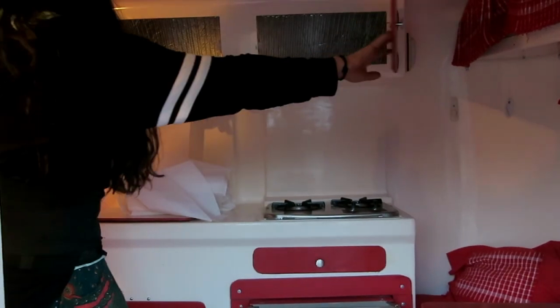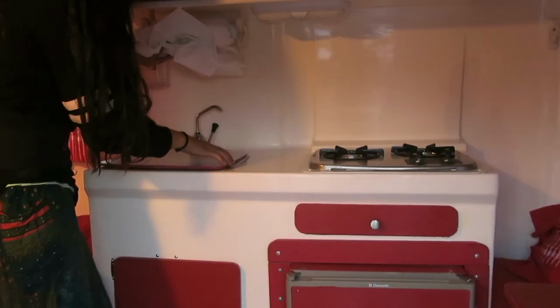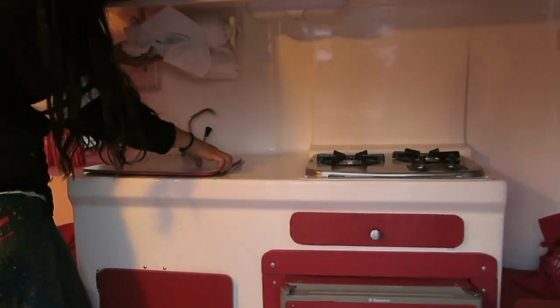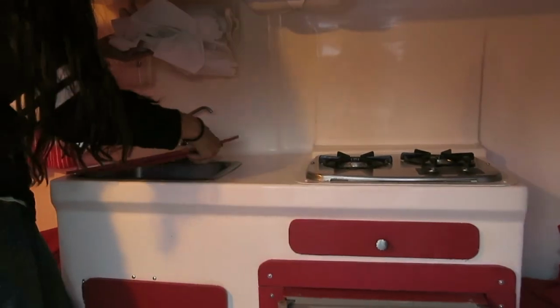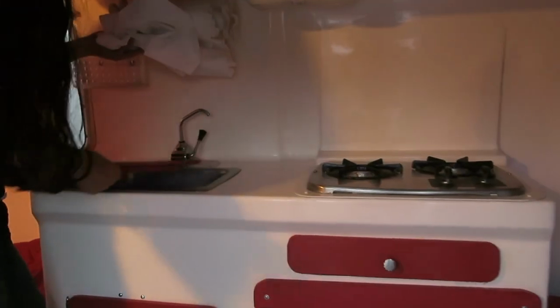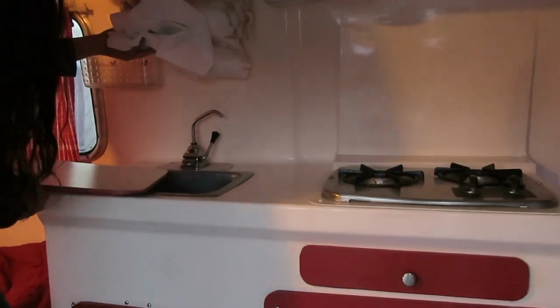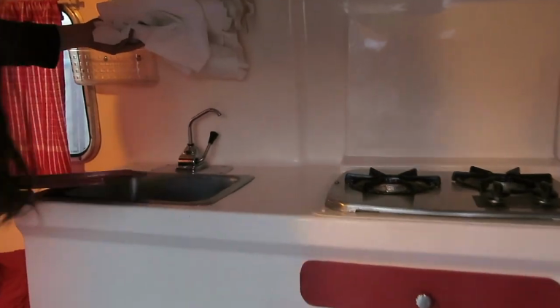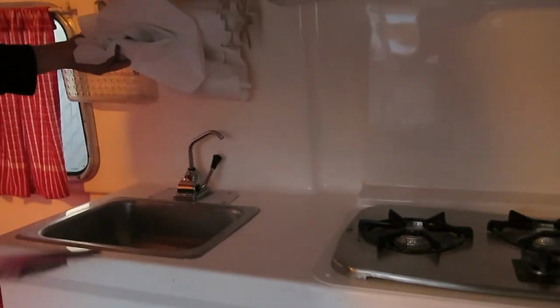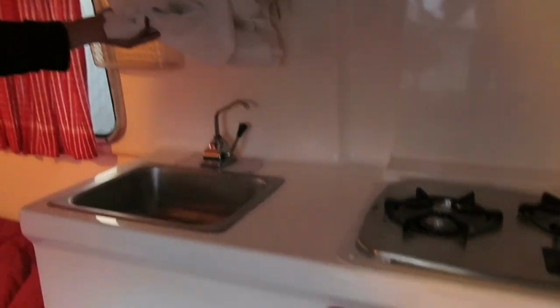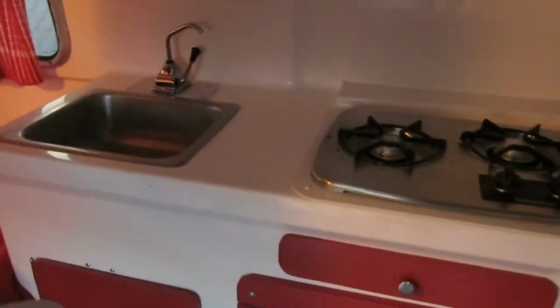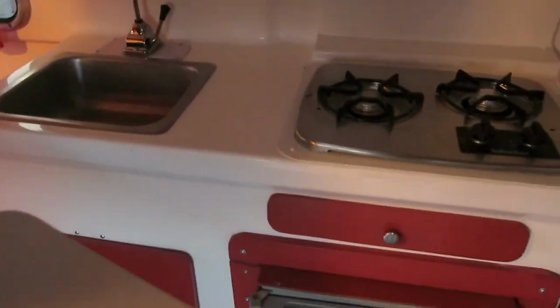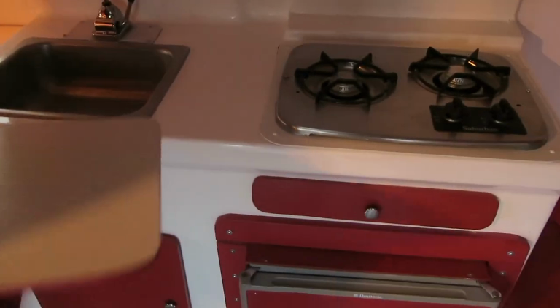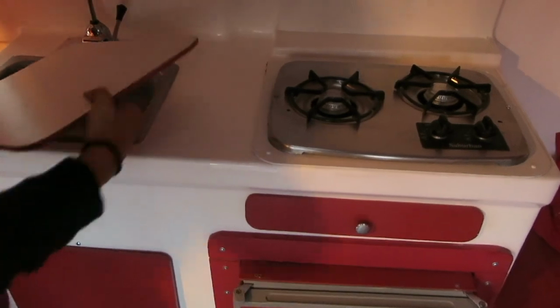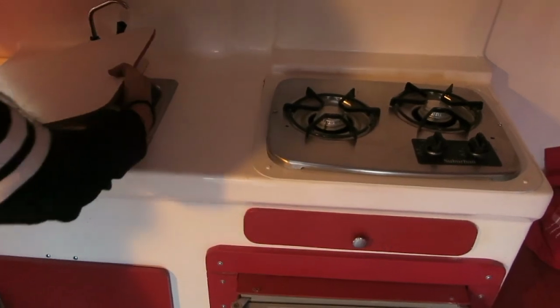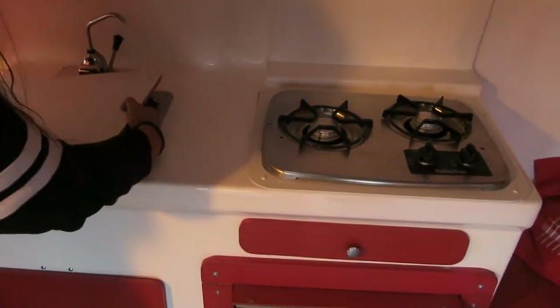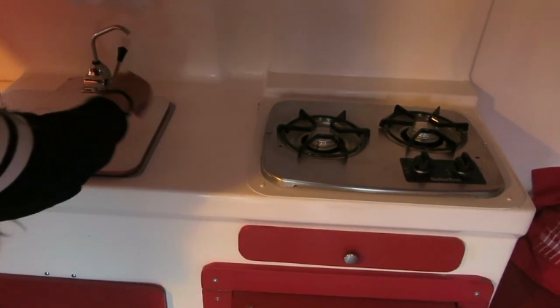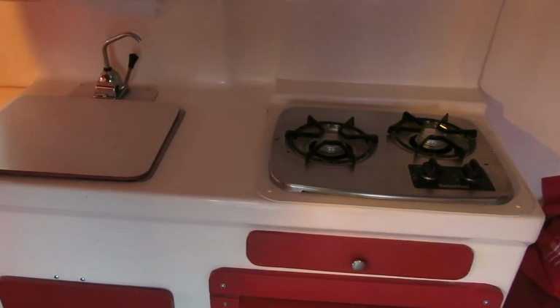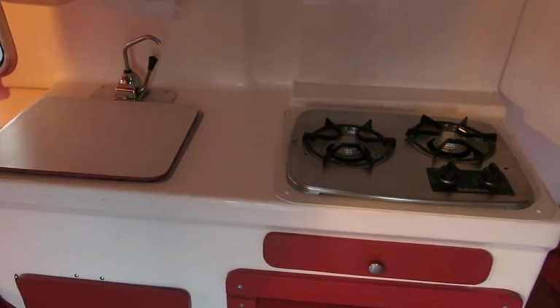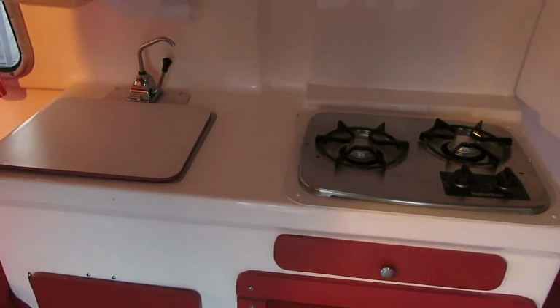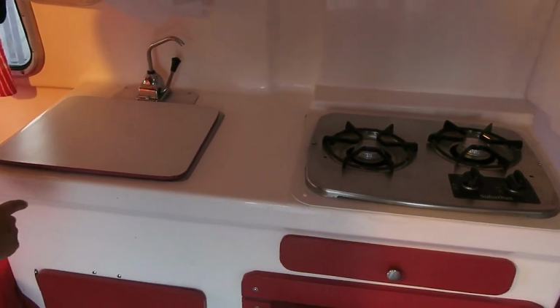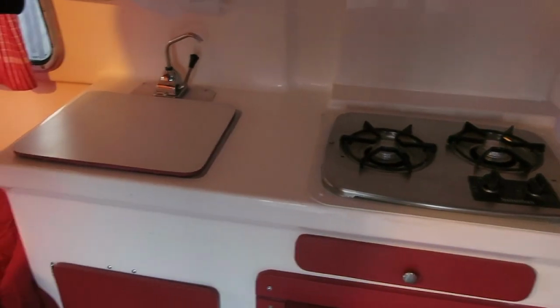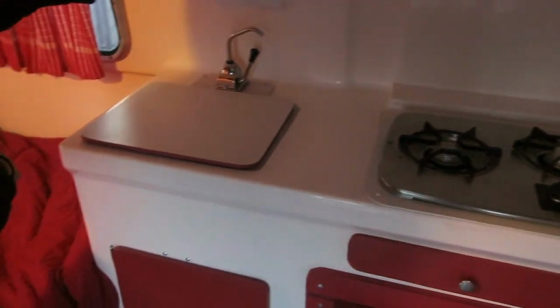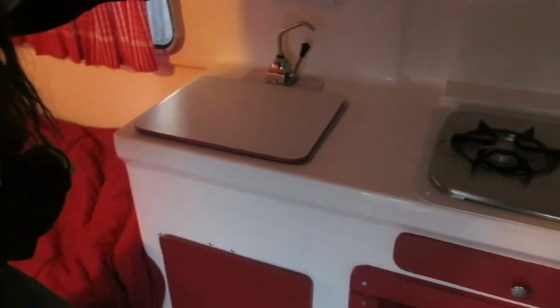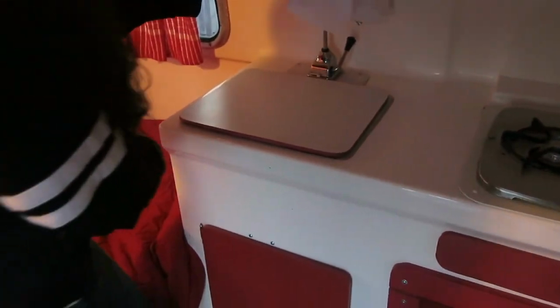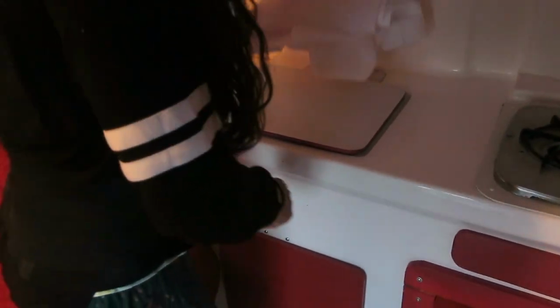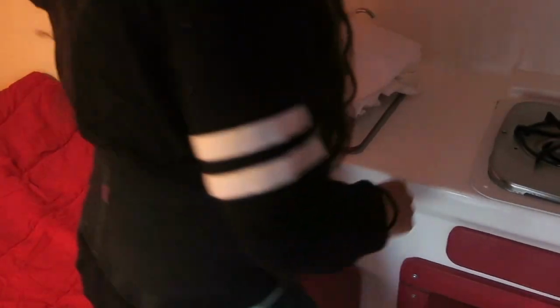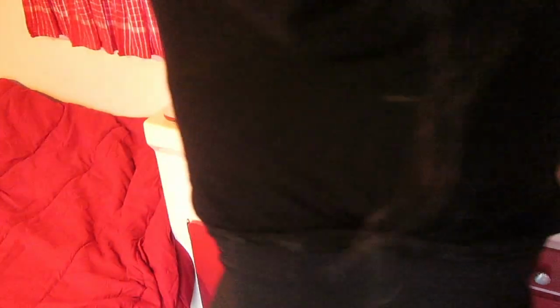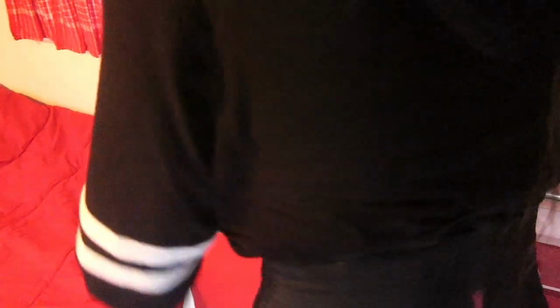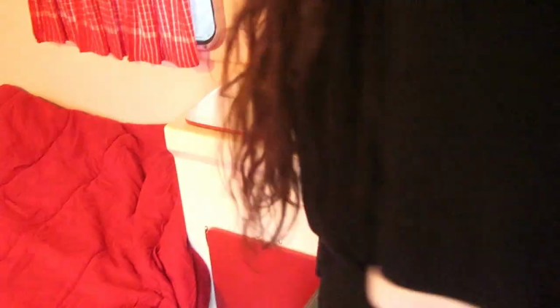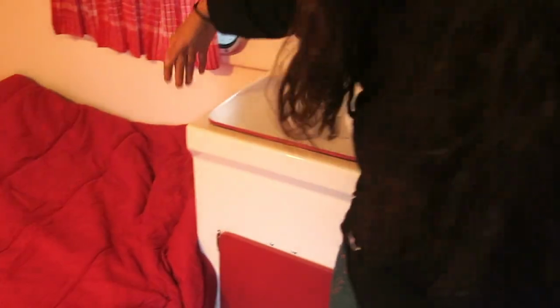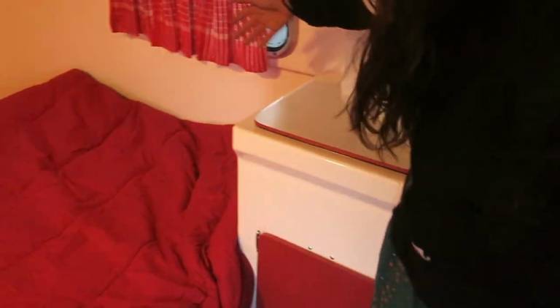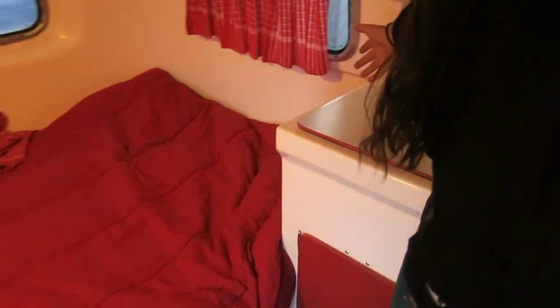It has a little sink too, and it's also a cutting board. The water is underneath that side of the bed. So if you rotate, here is the bedroom.